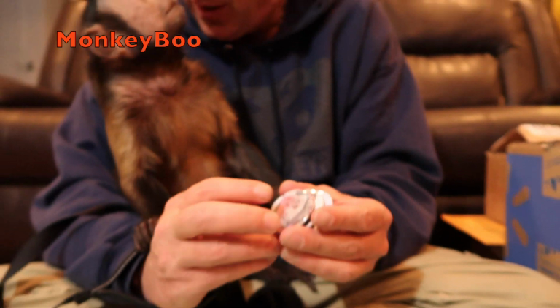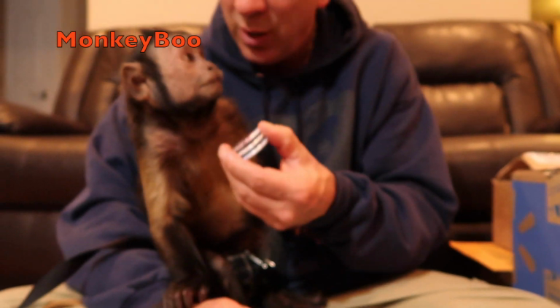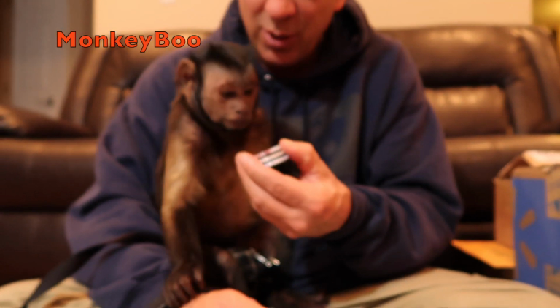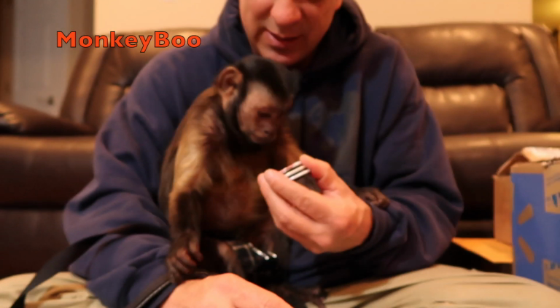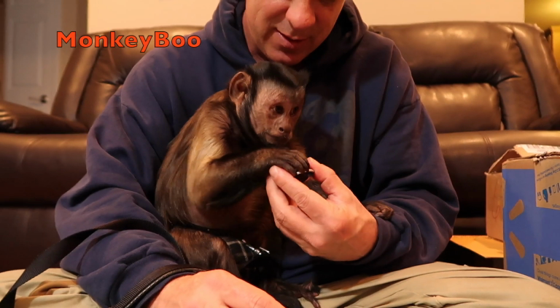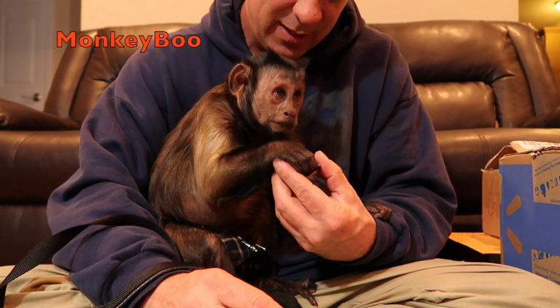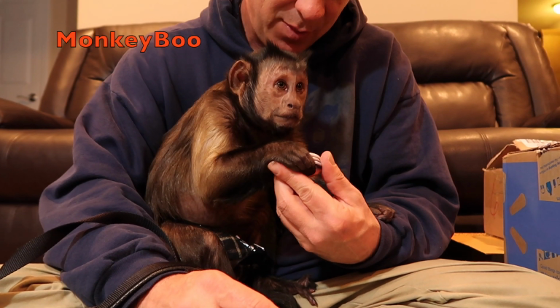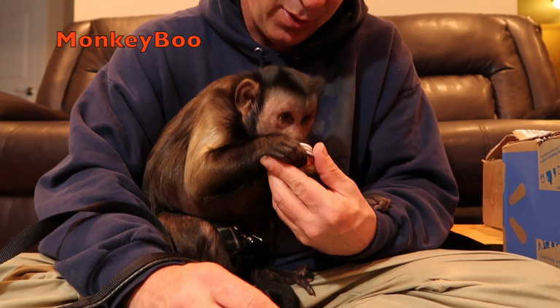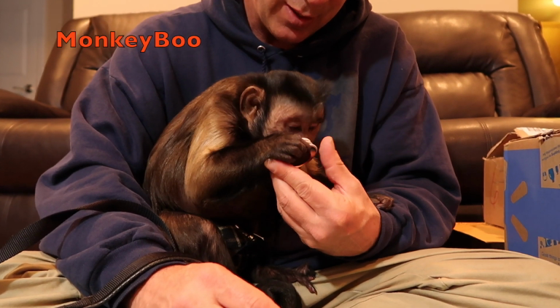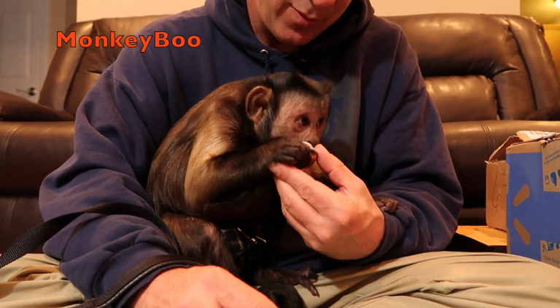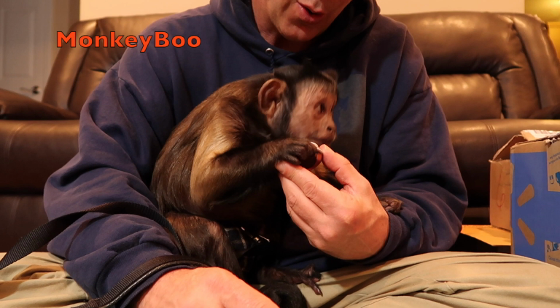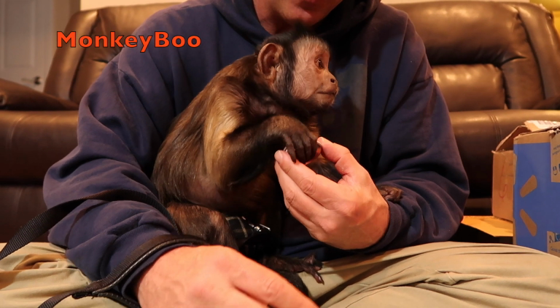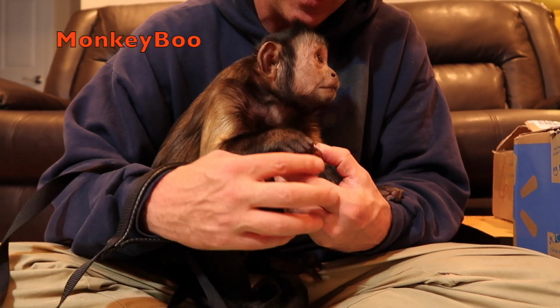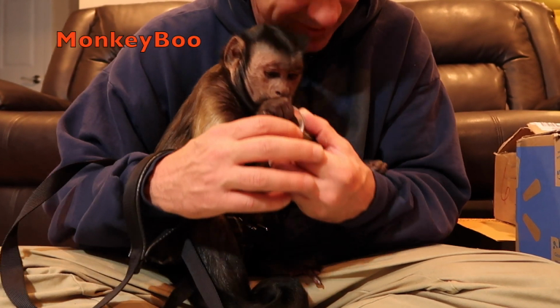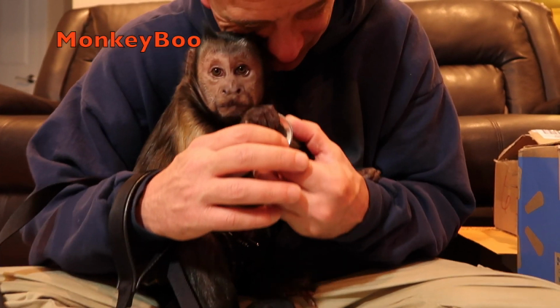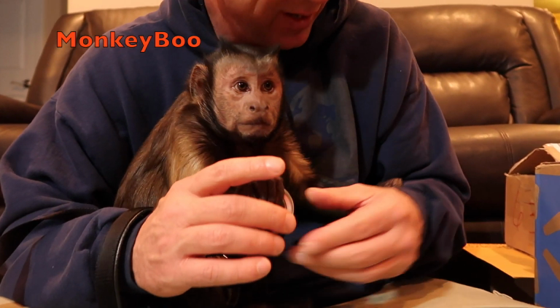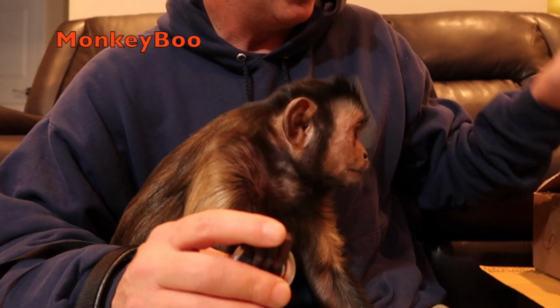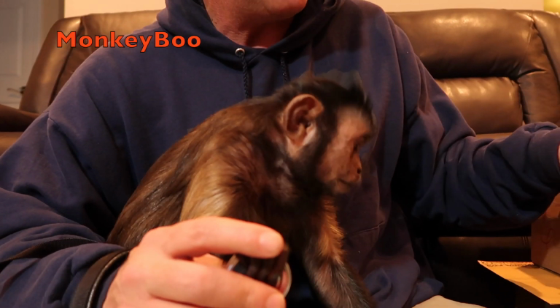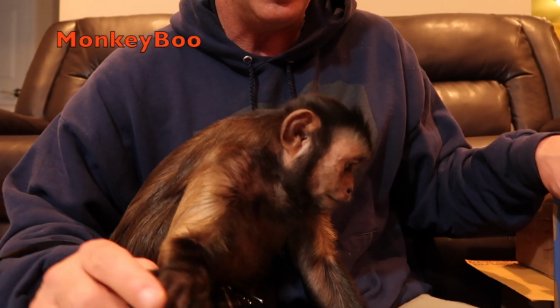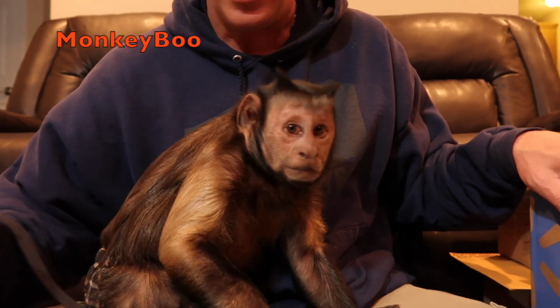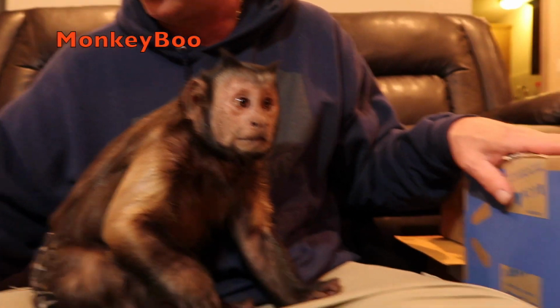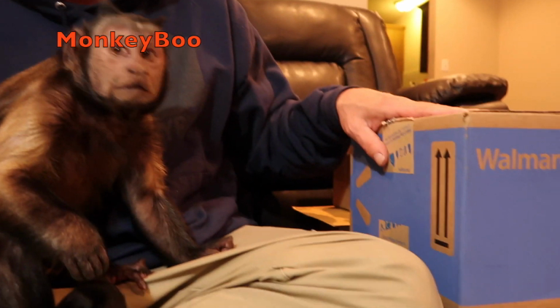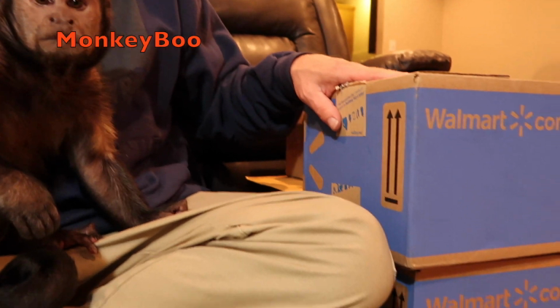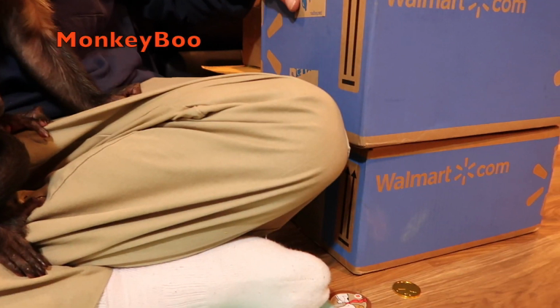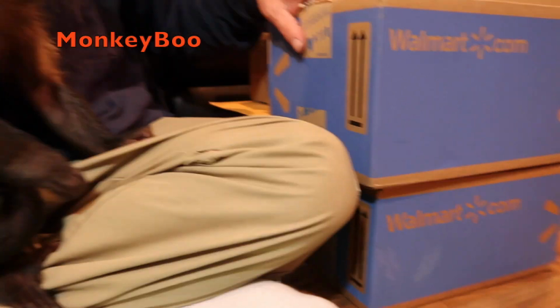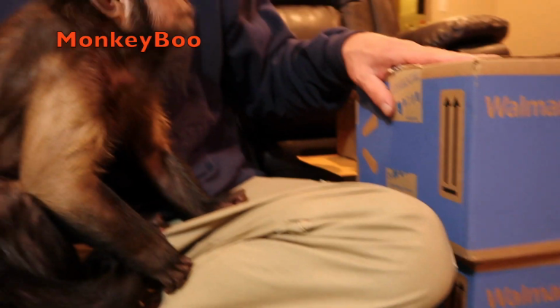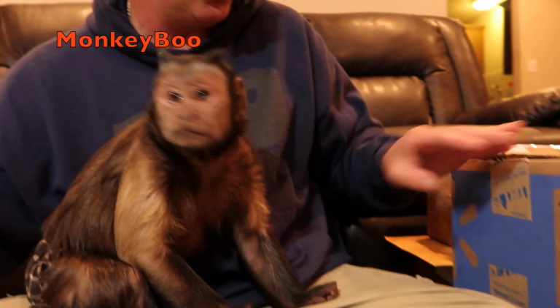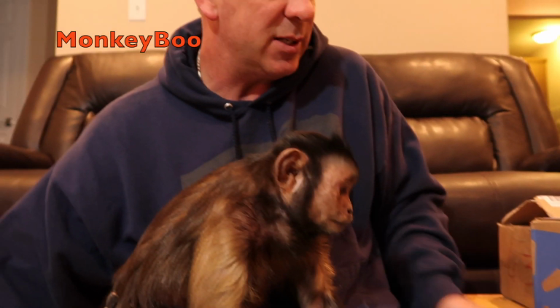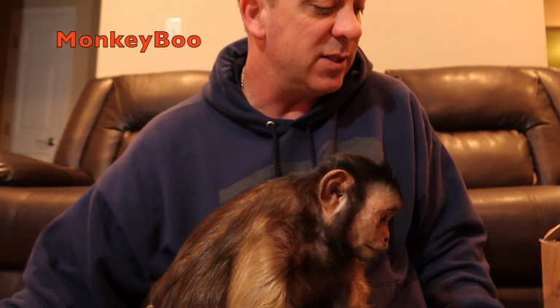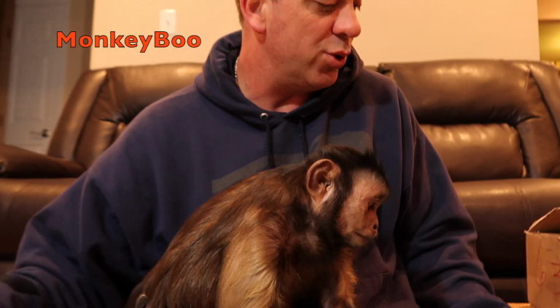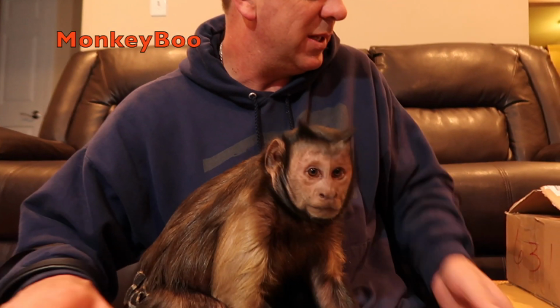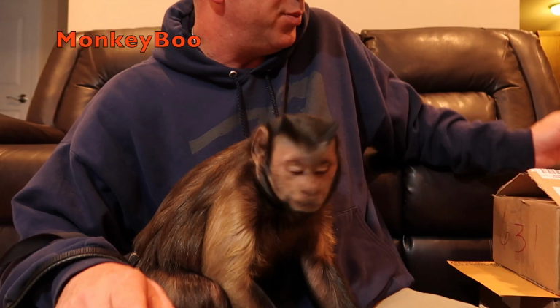Very cool, huh Boo. Who is that? That's Monkey Boo. Oh, he gave Boo a kiss. You're a good boy. All right, we have two mystery boxes from Walmart here. I don't know who they came from - they're really nice boxes. We'll do those last, Boo.